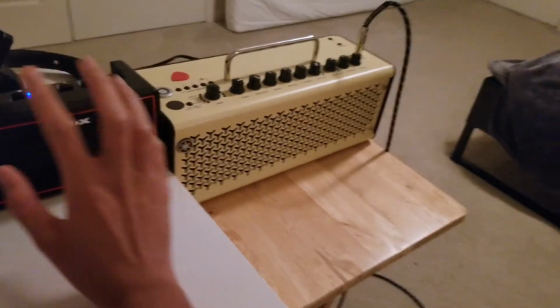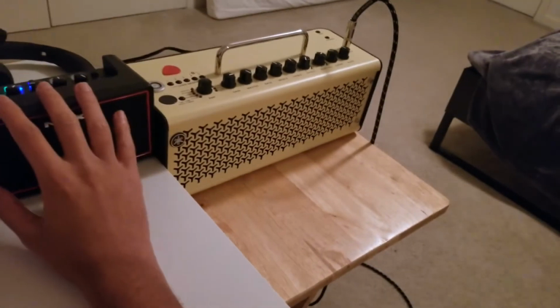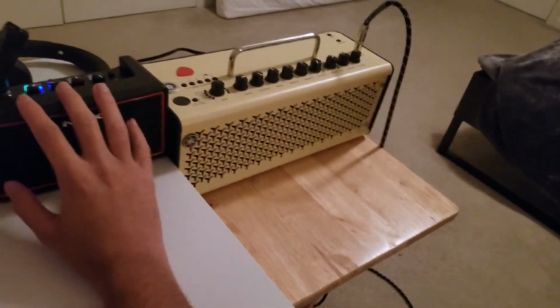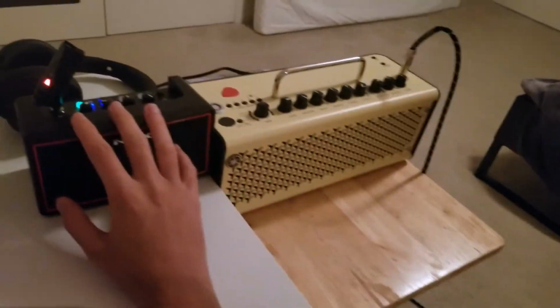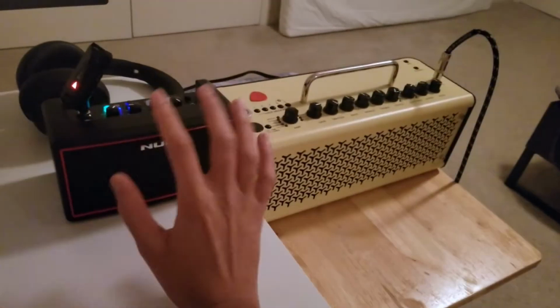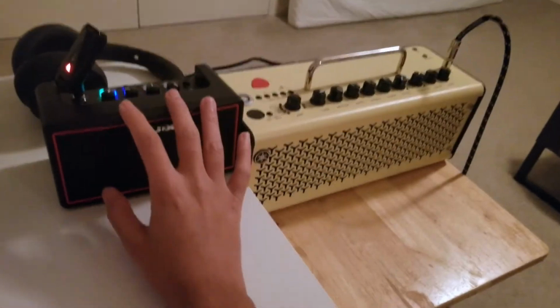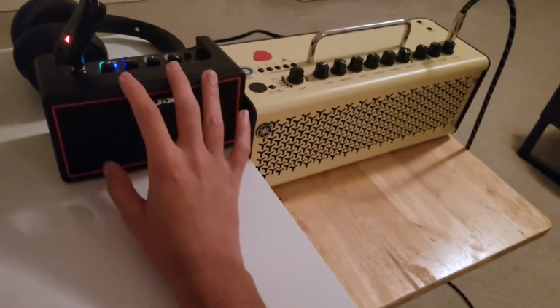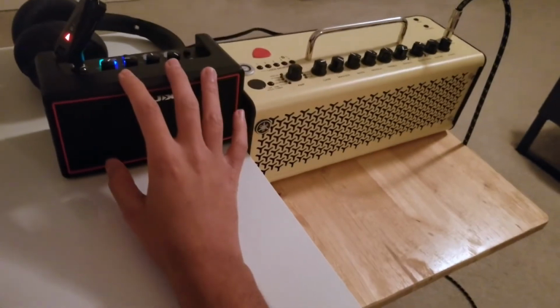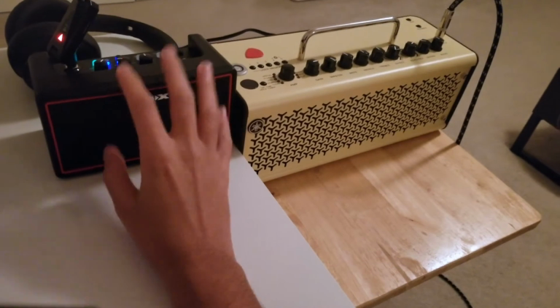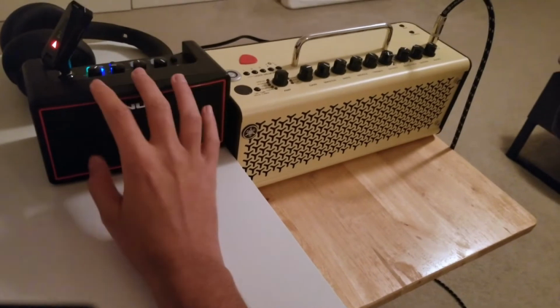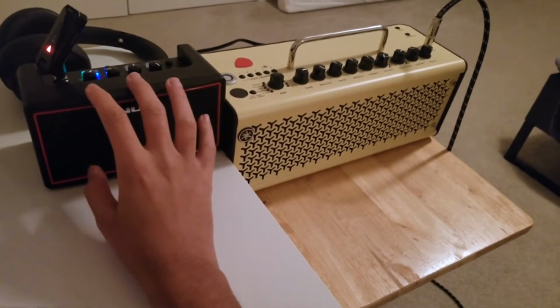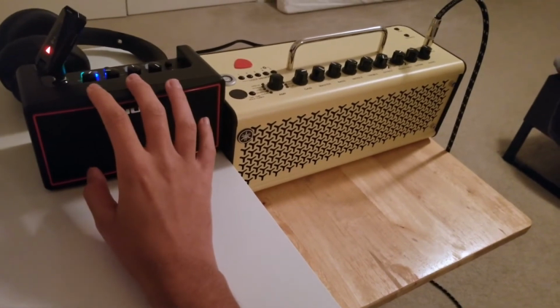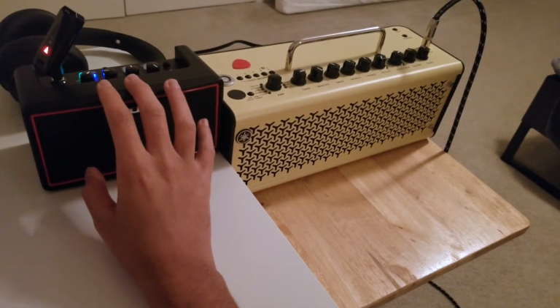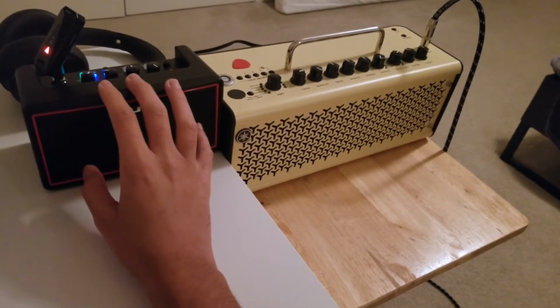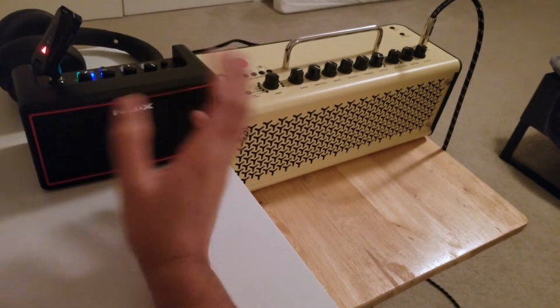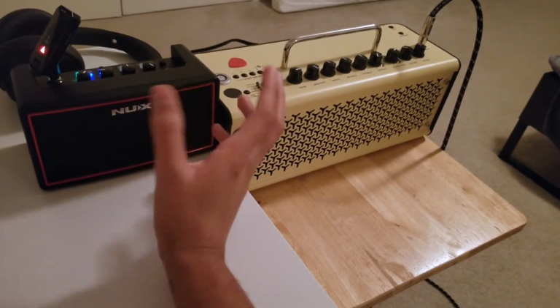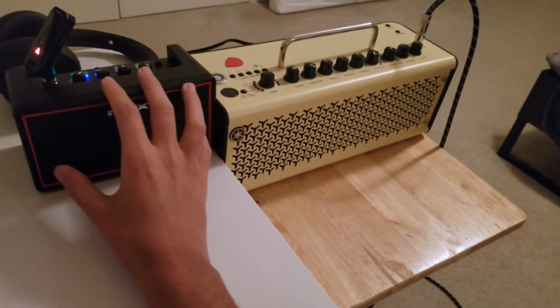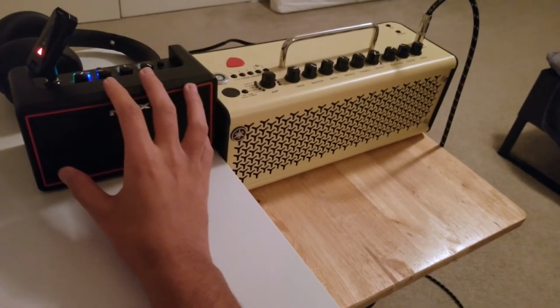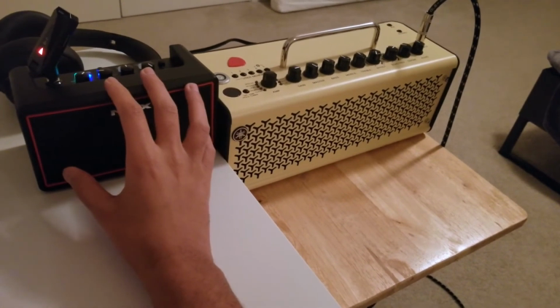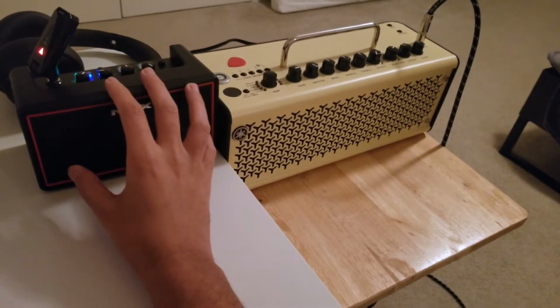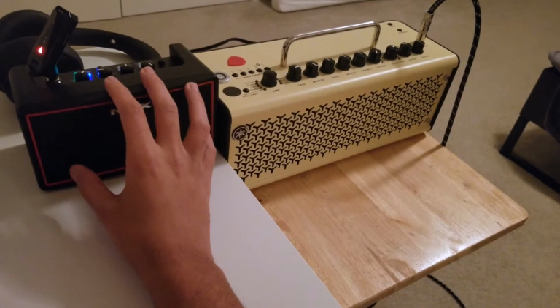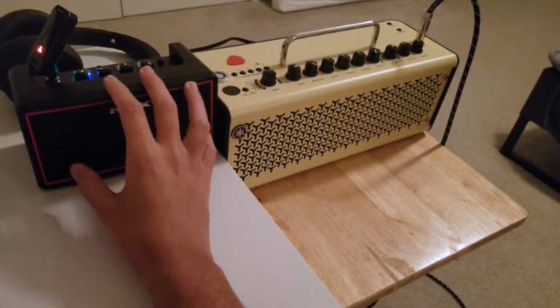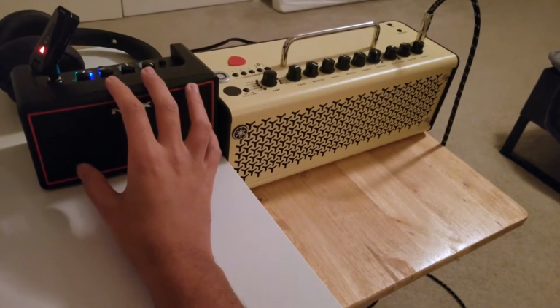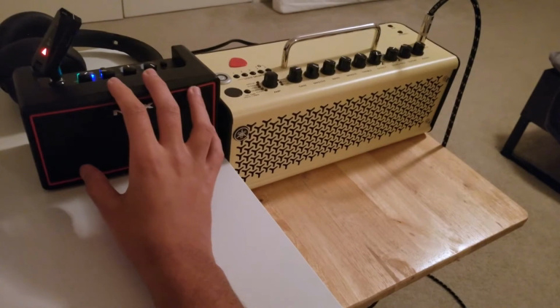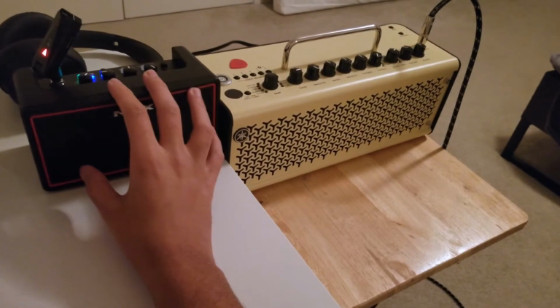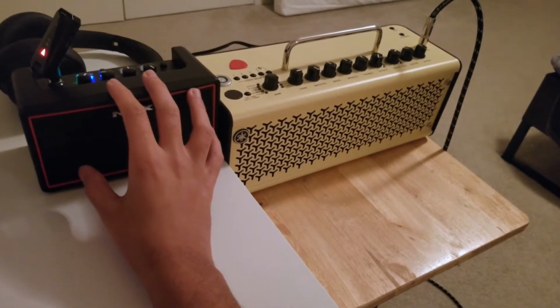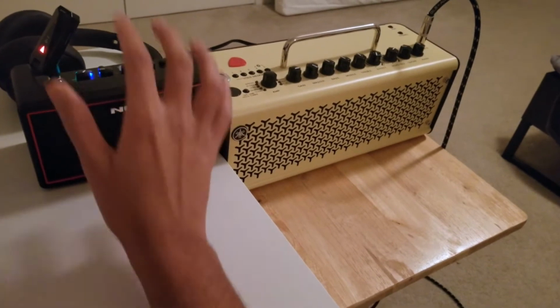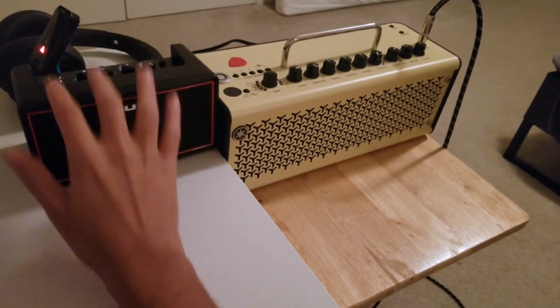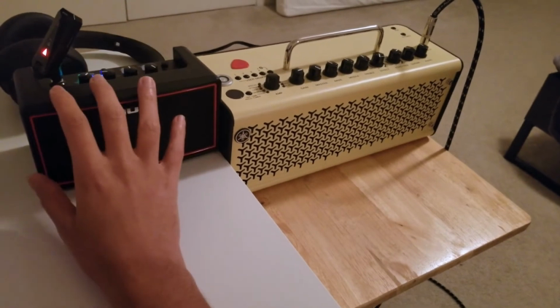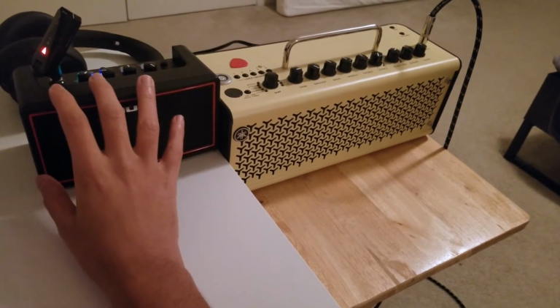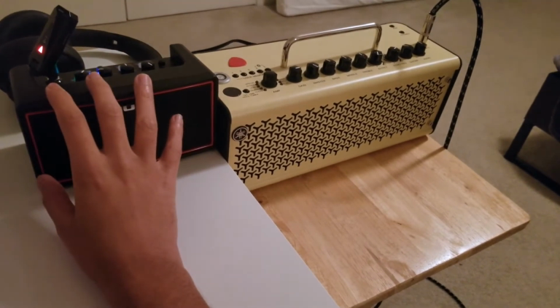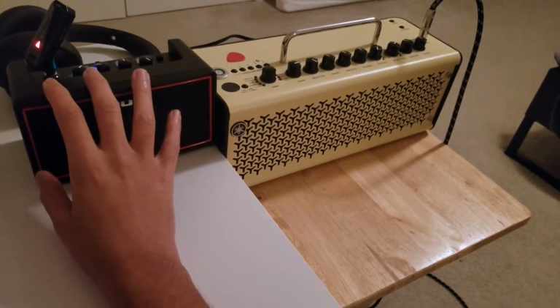This also comes as an audio interface, which is really neat — you don't need a Focusrite or anything like that if you just want to do a quick recording. You can do it directly from here as well.